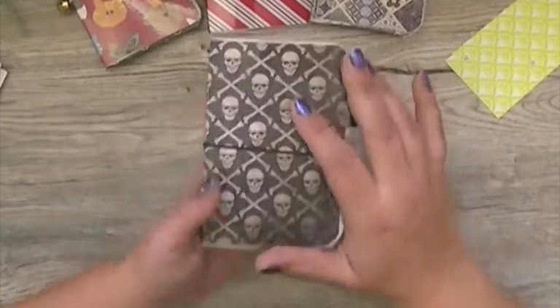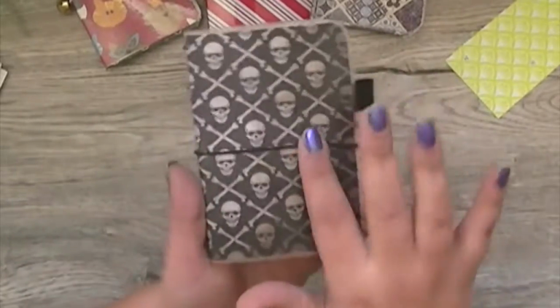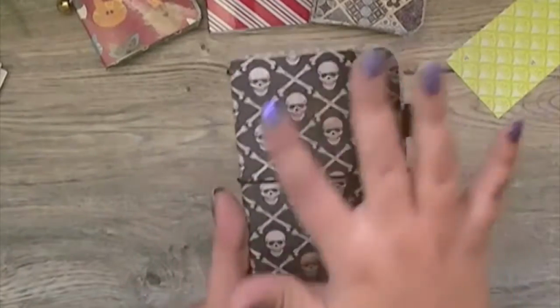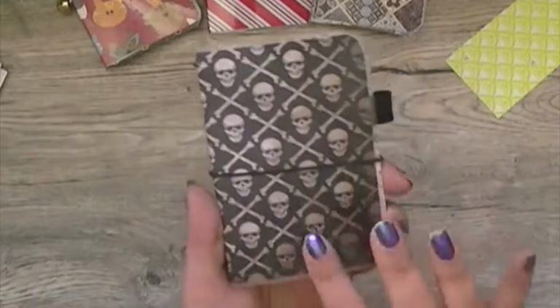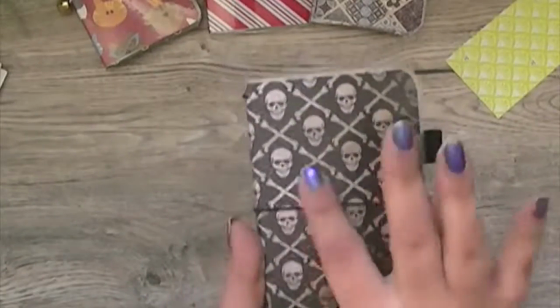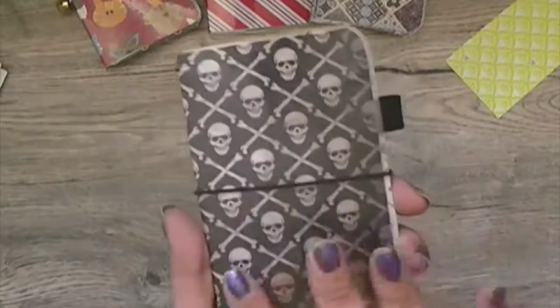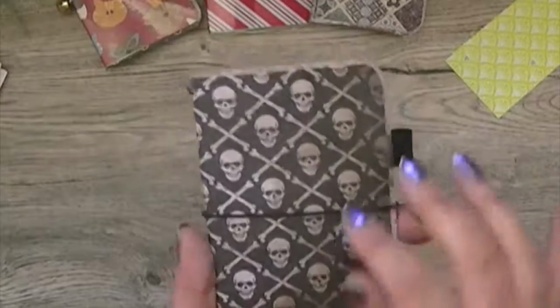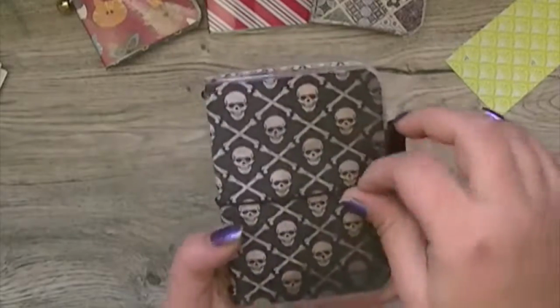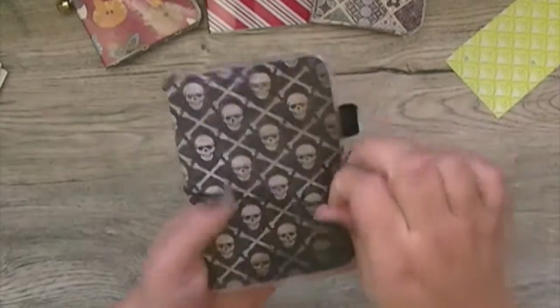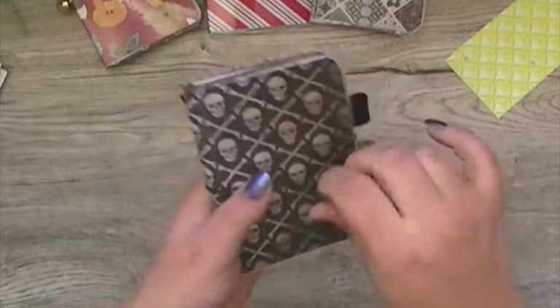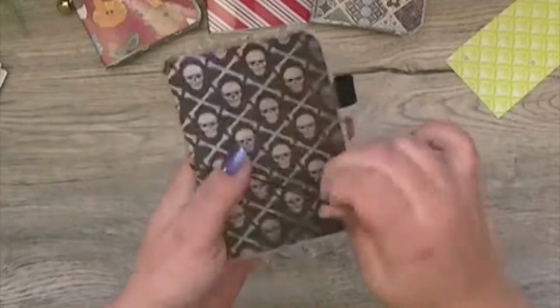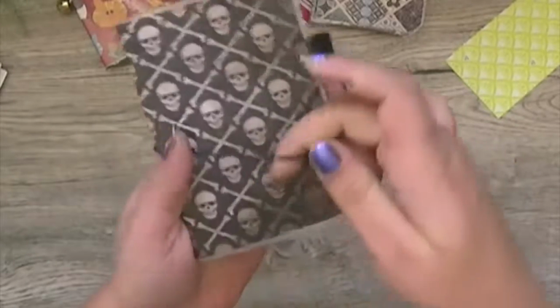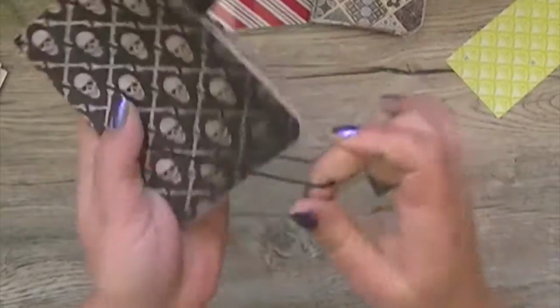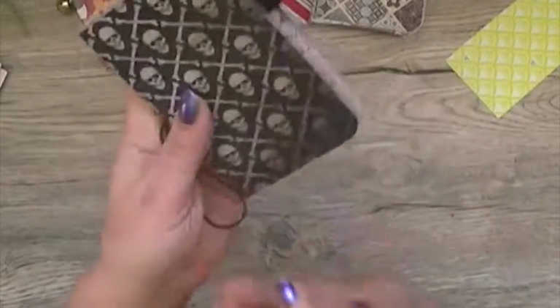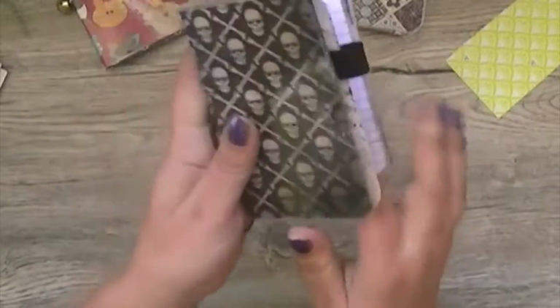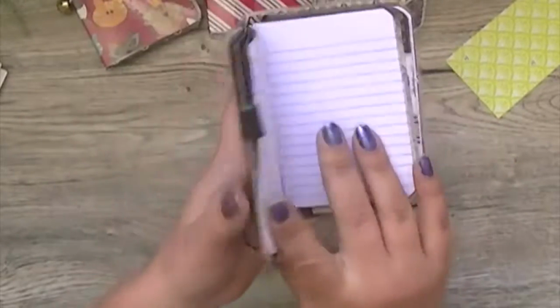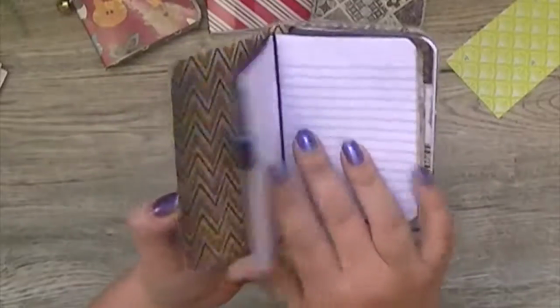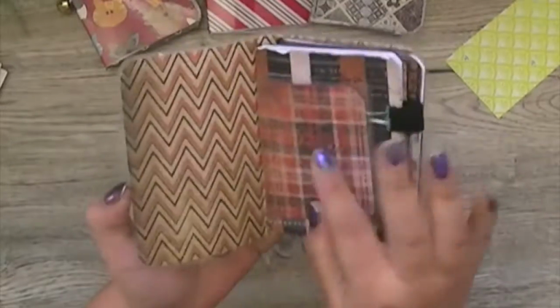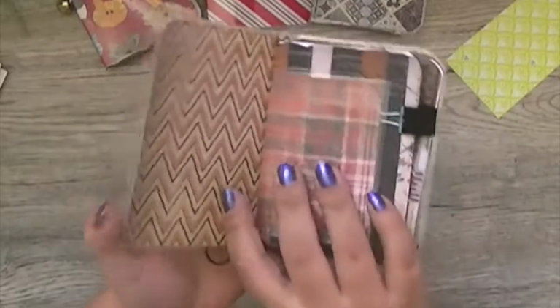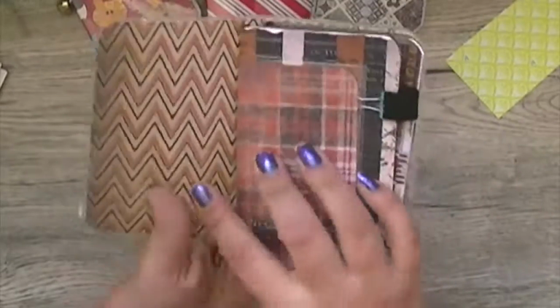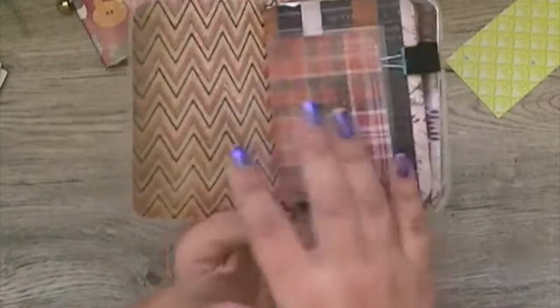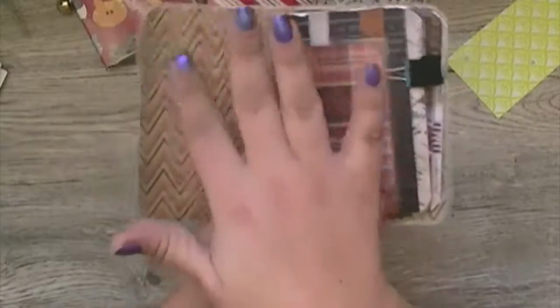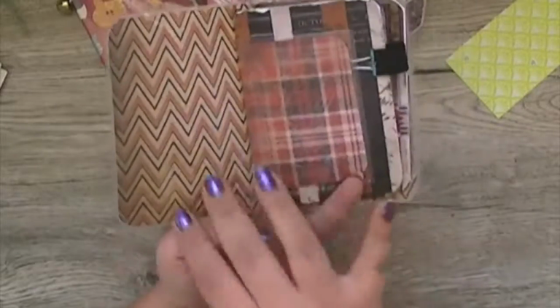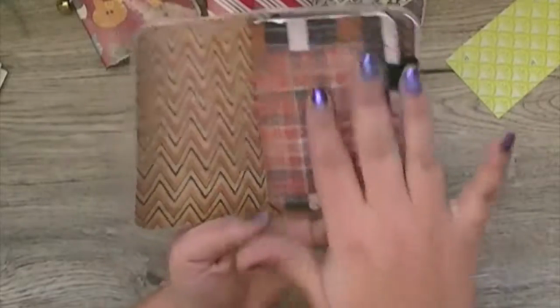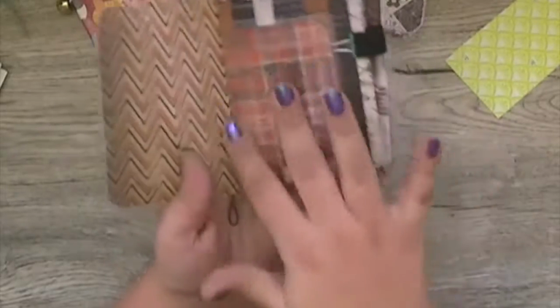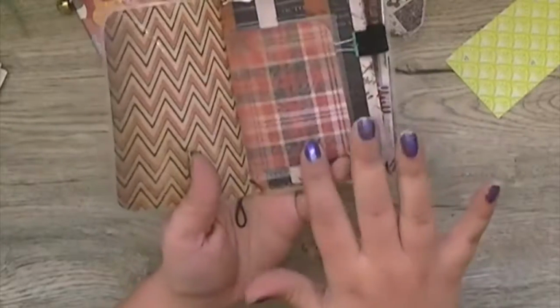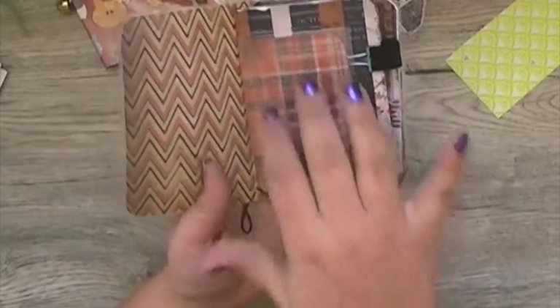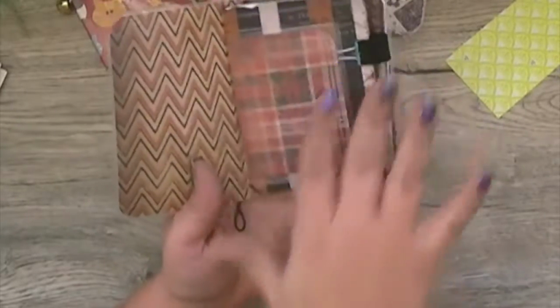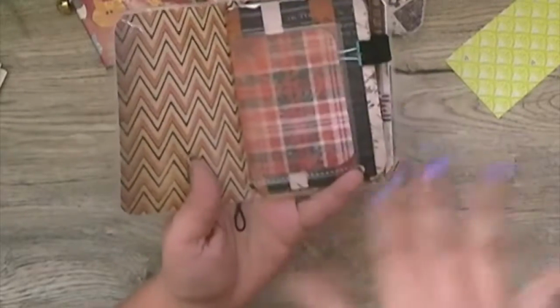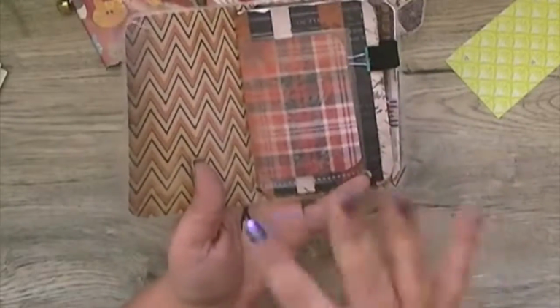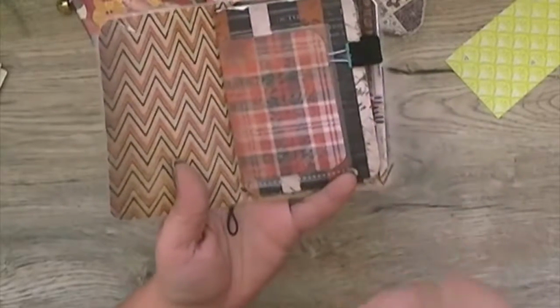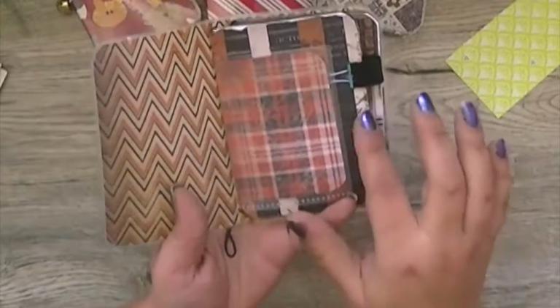The cover is black with the skull and crossbones, and it has a black enclosing elastic. You can see I use a lot of the Tim Holtz vintage Halloween papers.